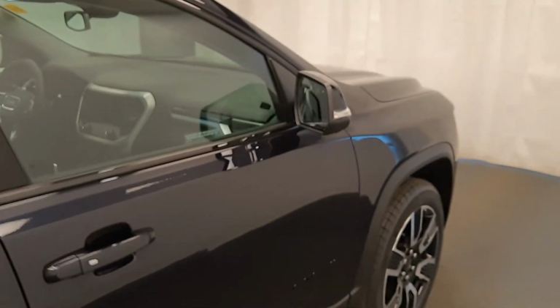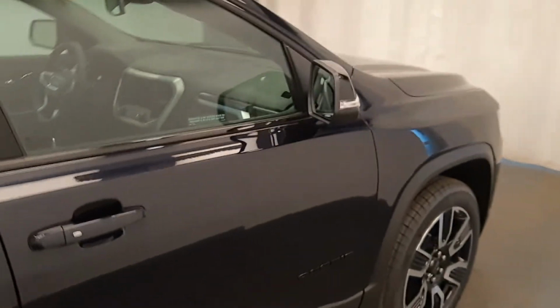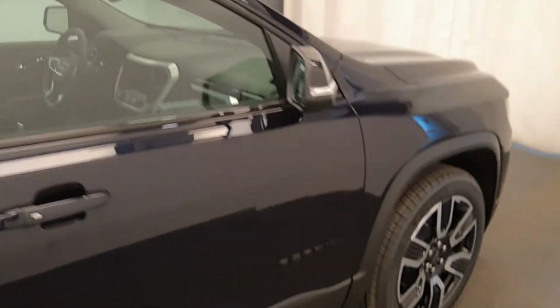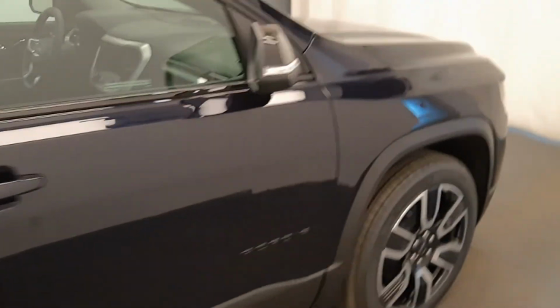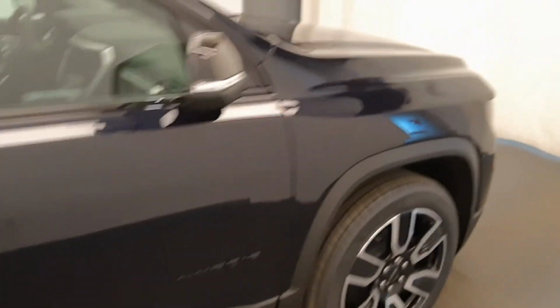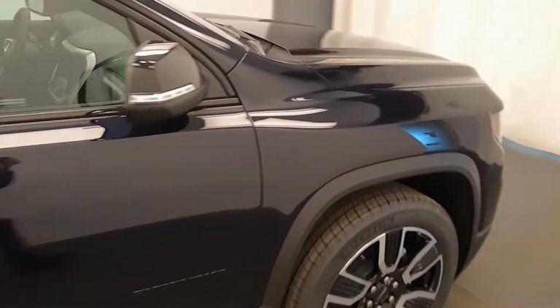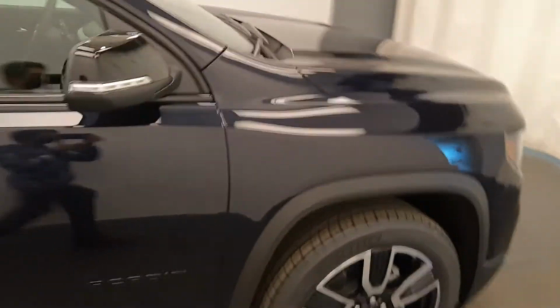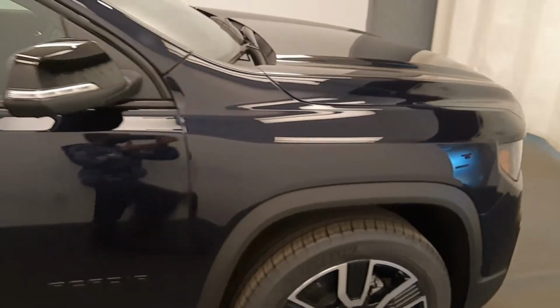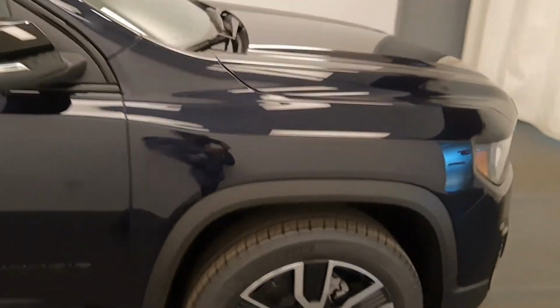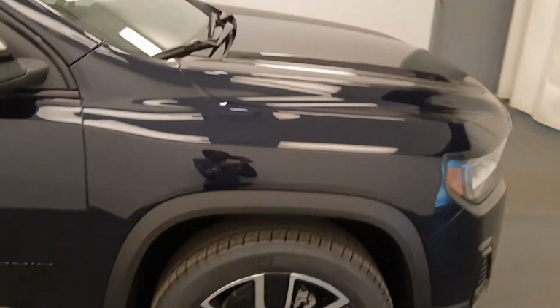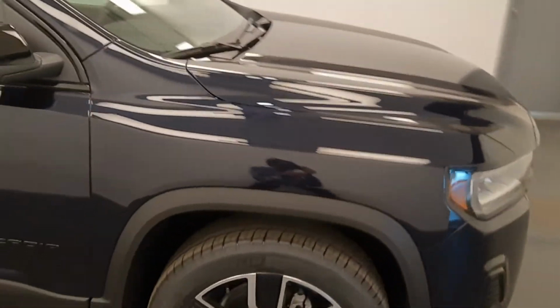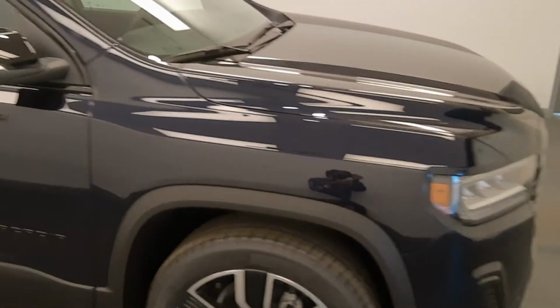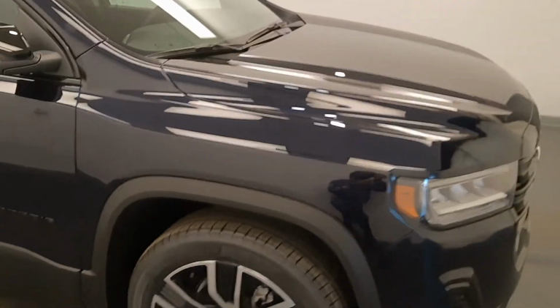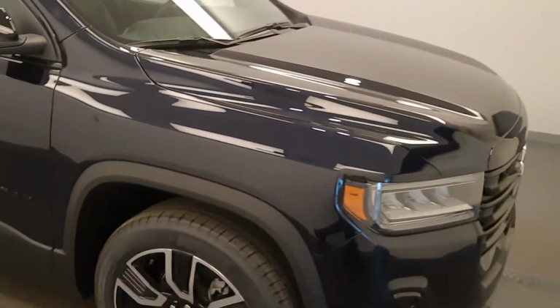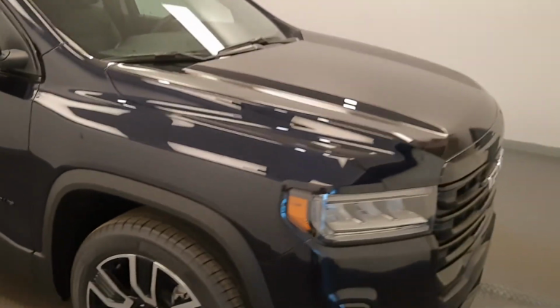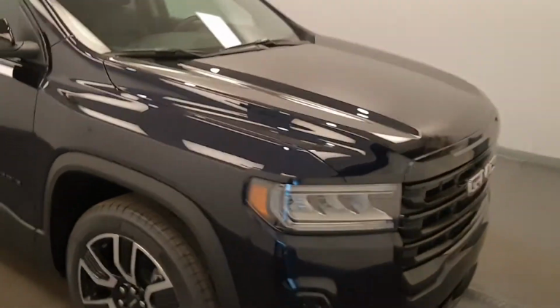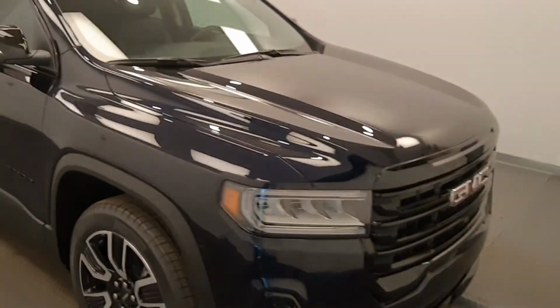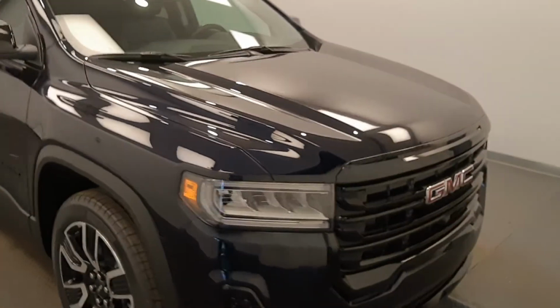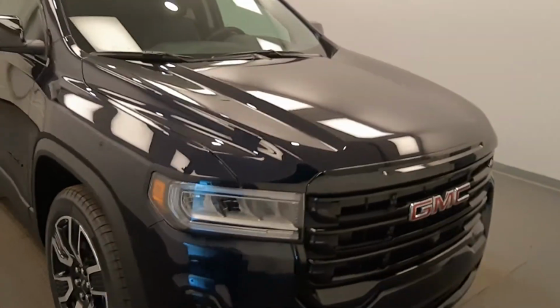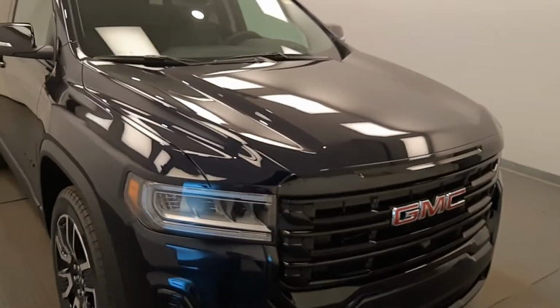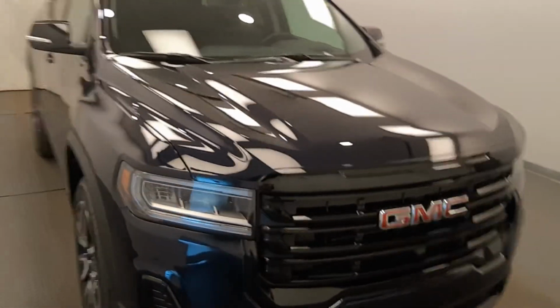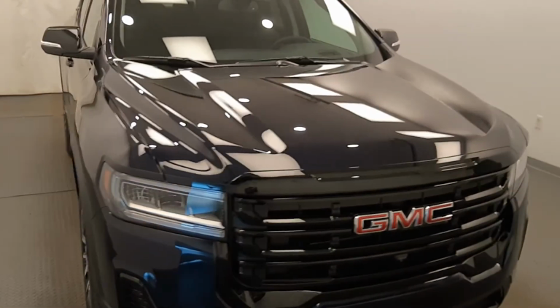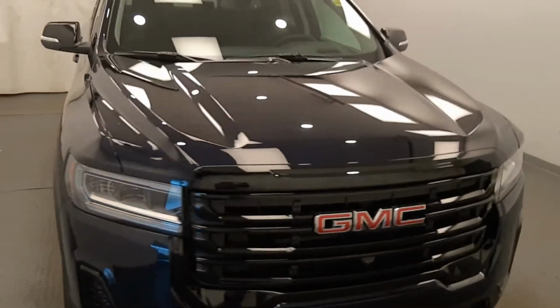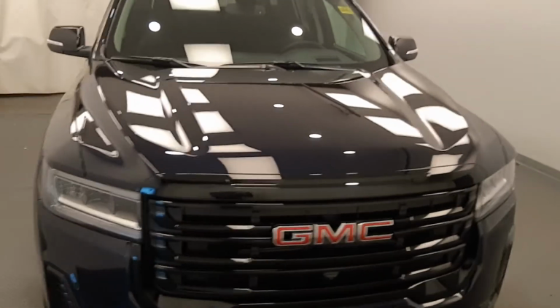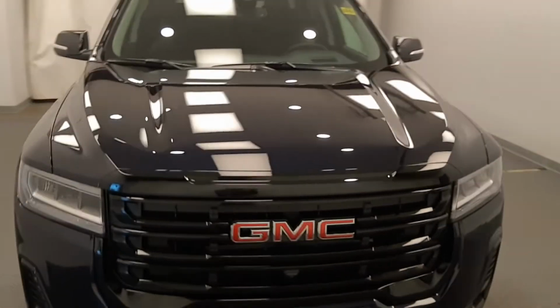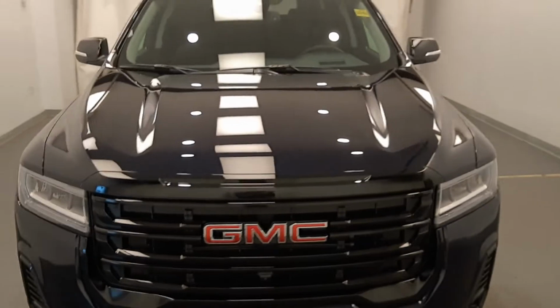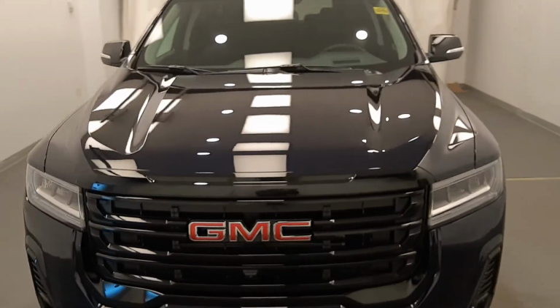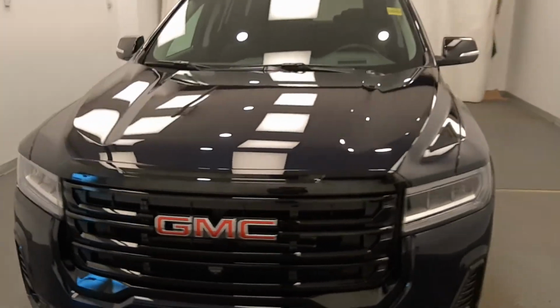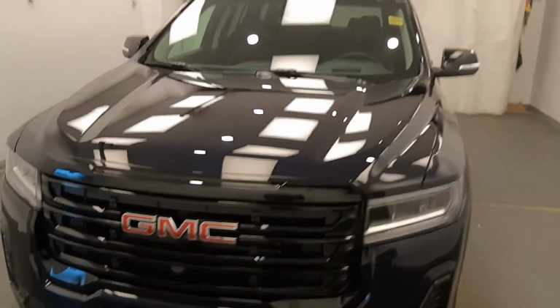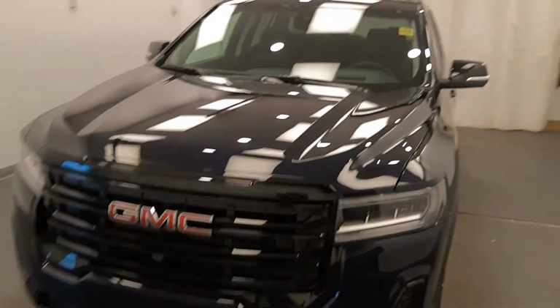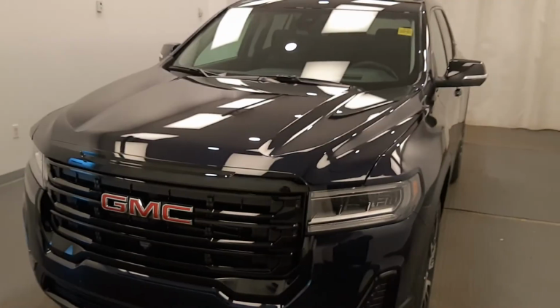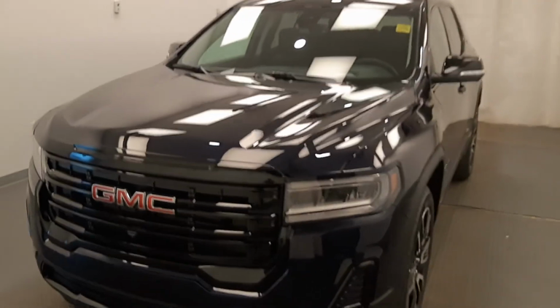Once again, we're reviewing stock number 227803 on a 2021 GMC Acadia SLT, with an exterior color of midnight blue.